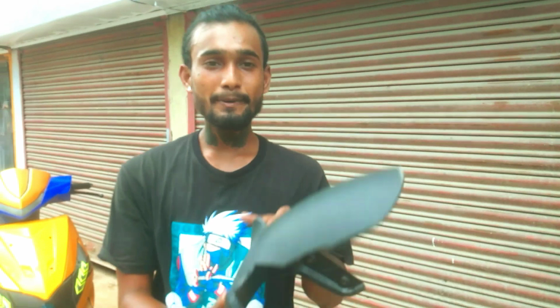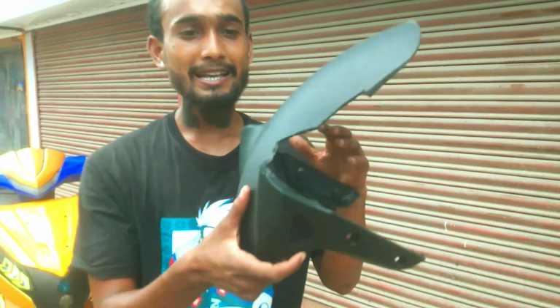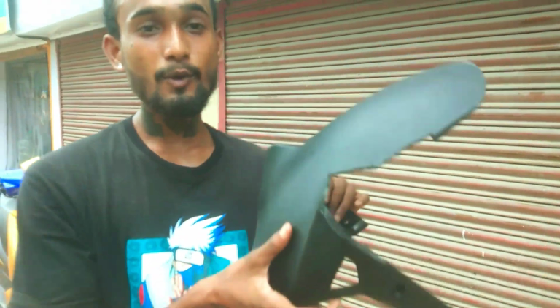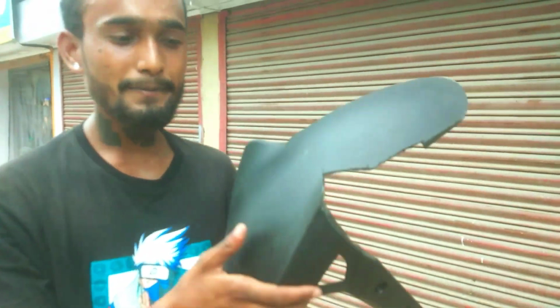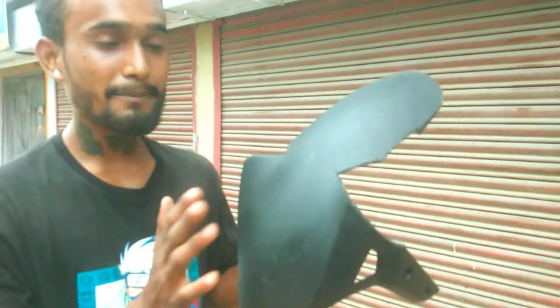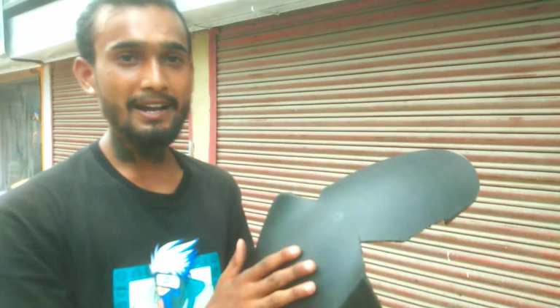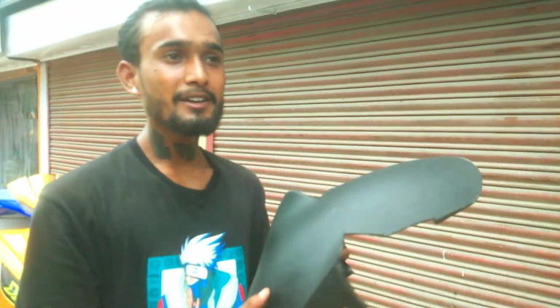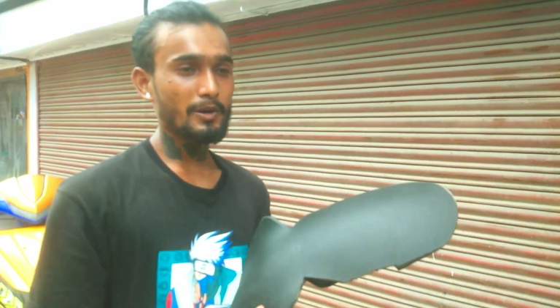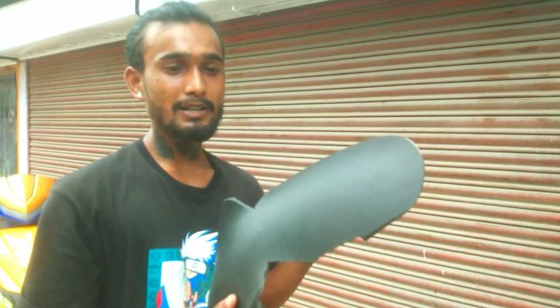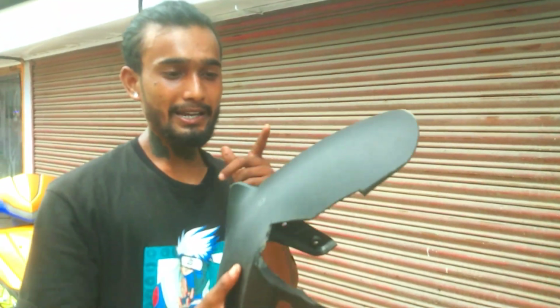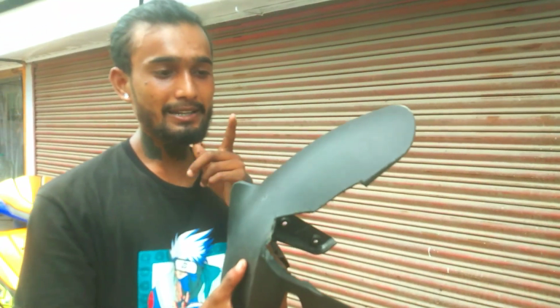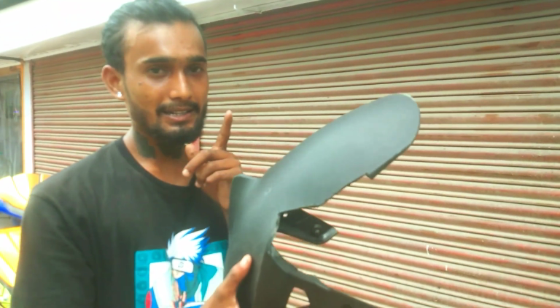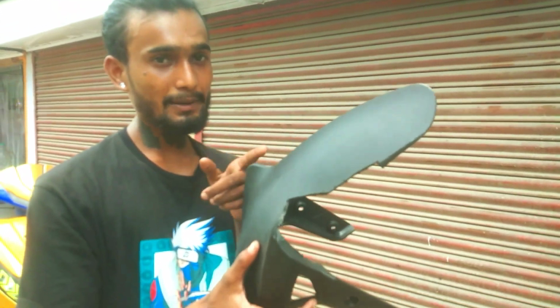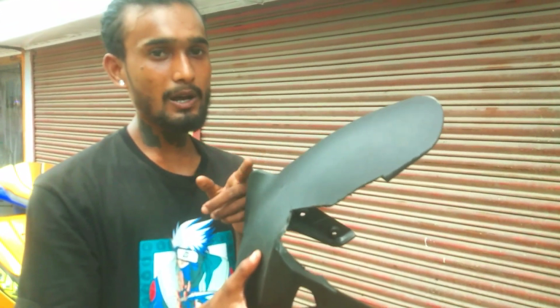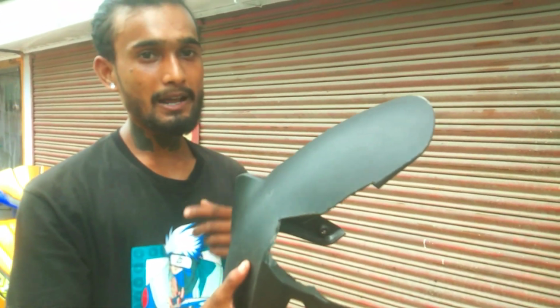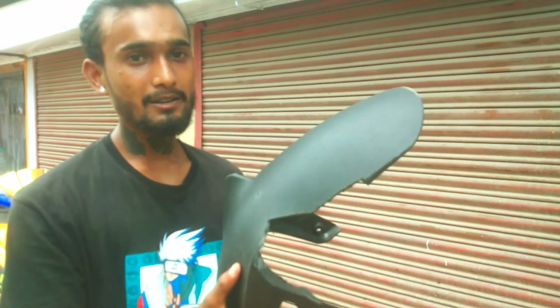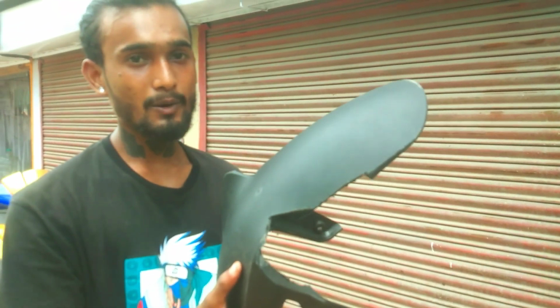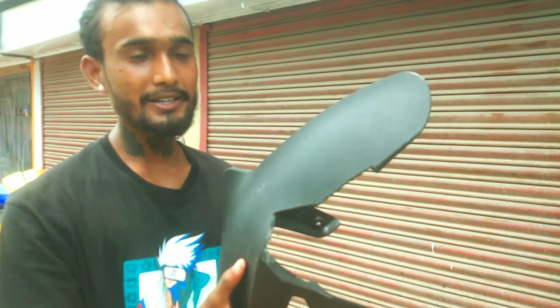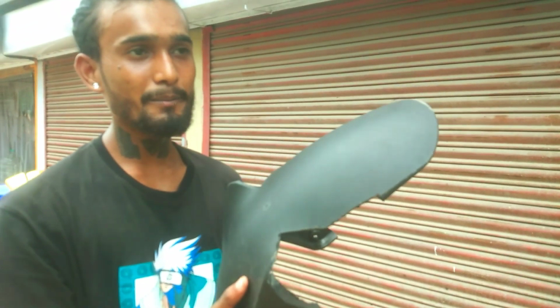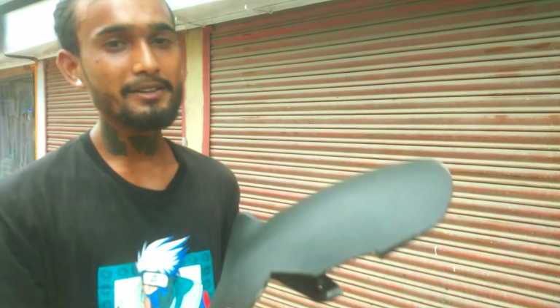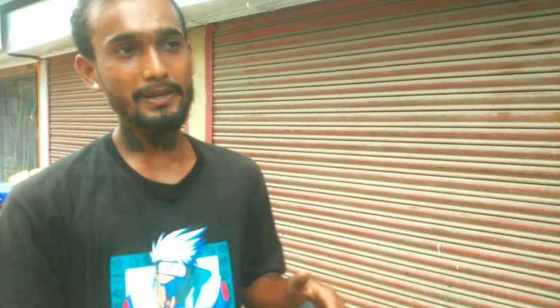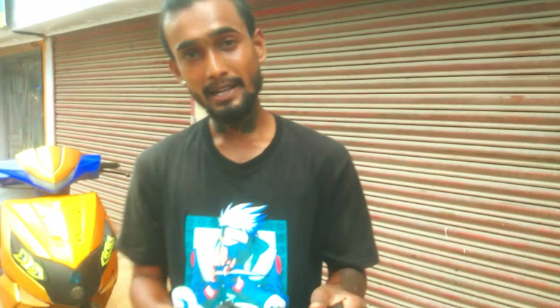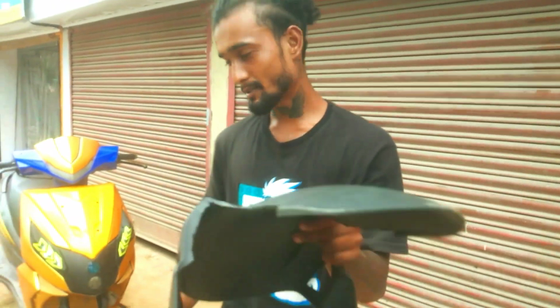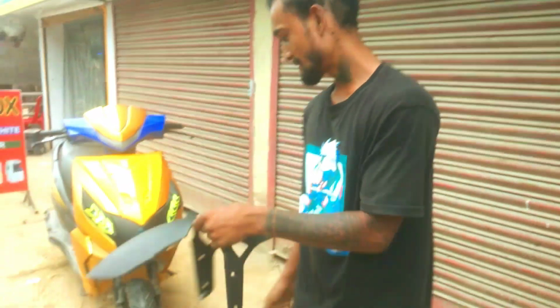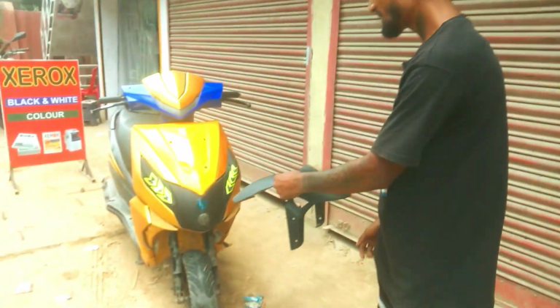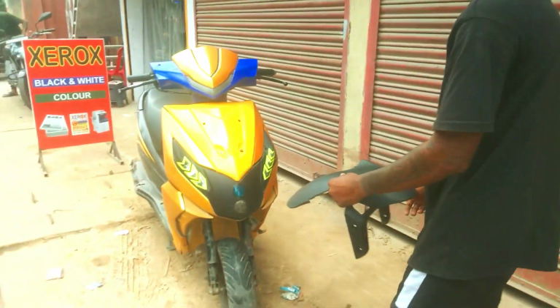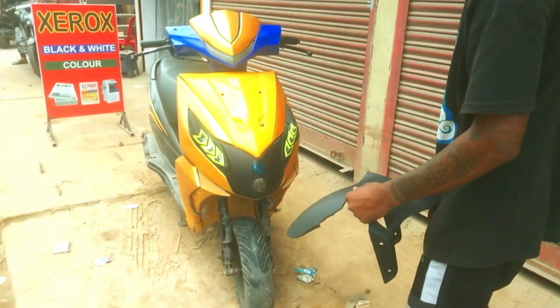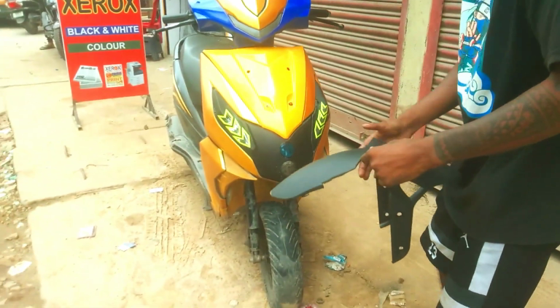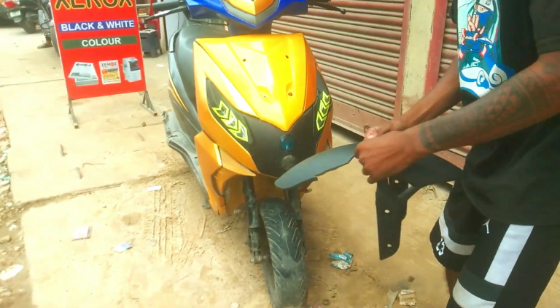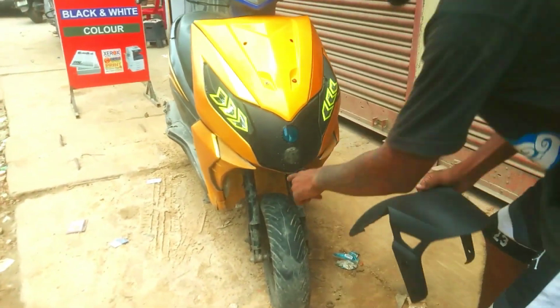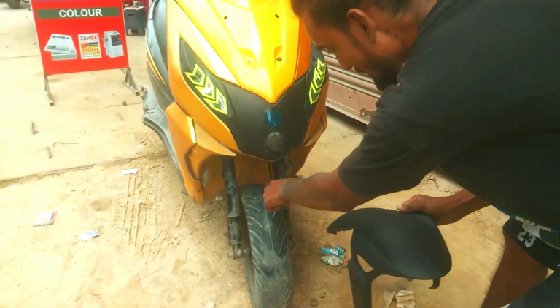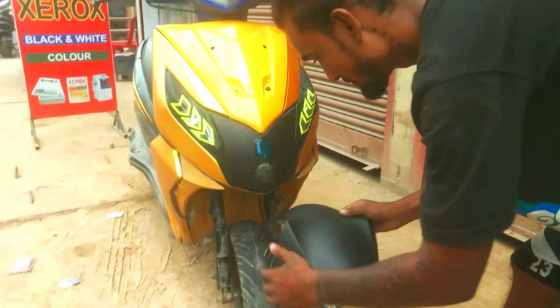It is a SR 150 mud guard. This is the Honda Dio. I will put it in this.